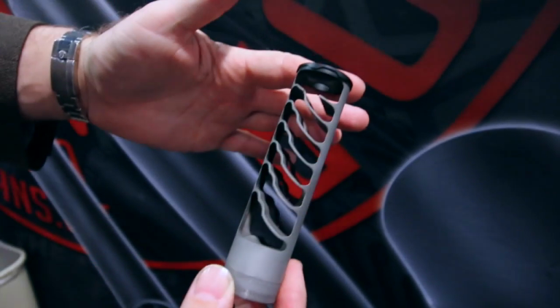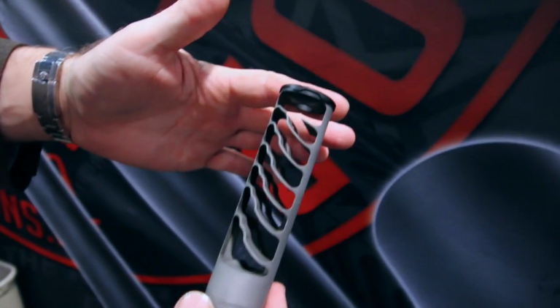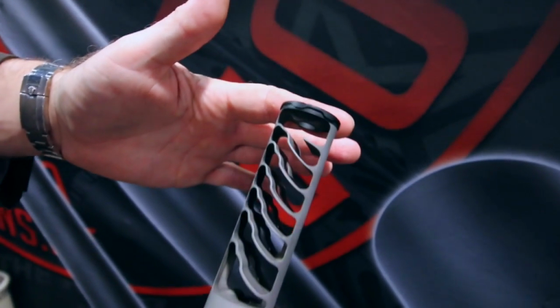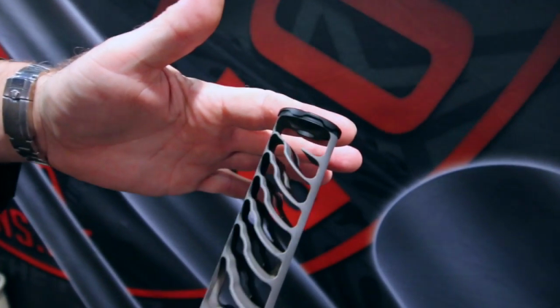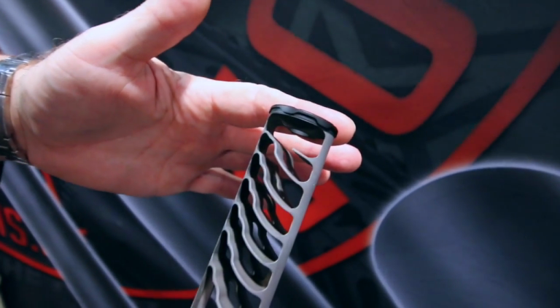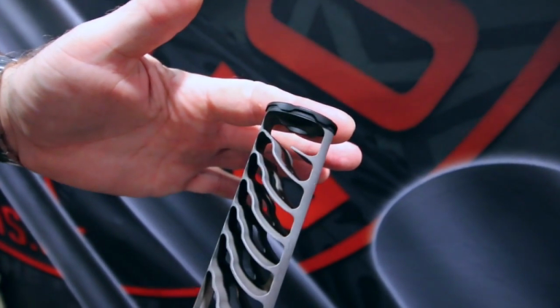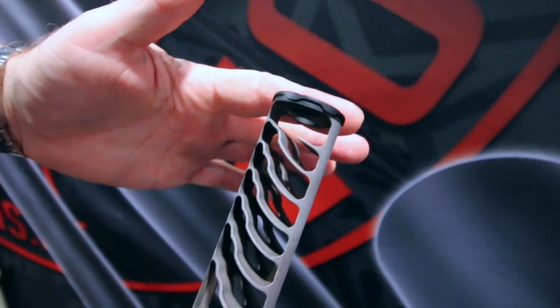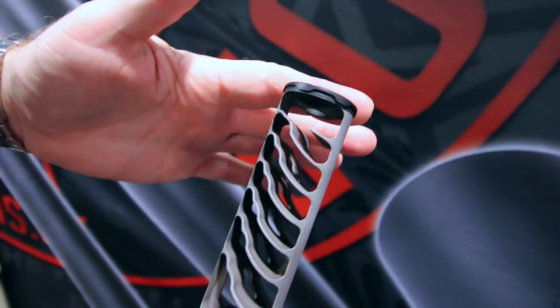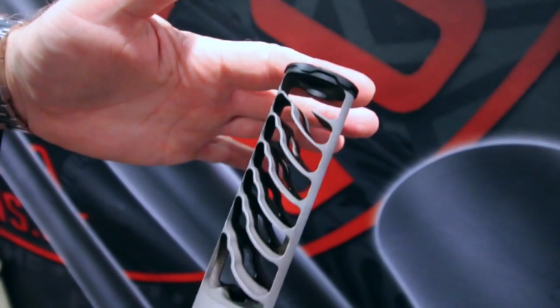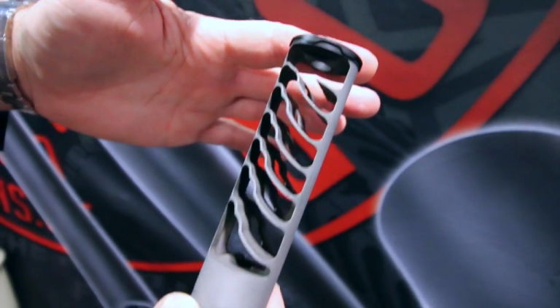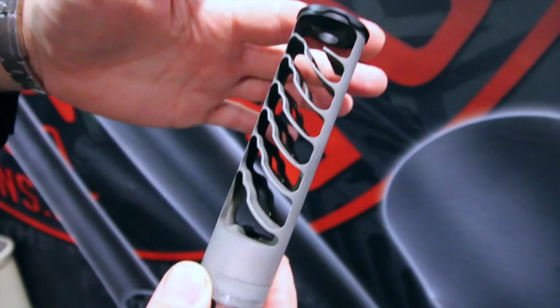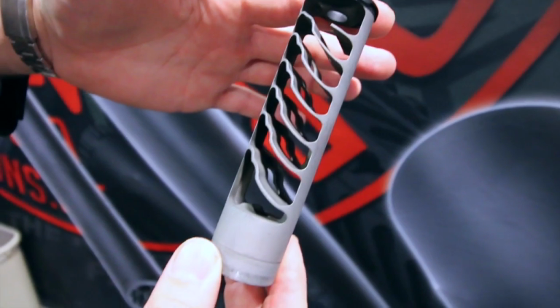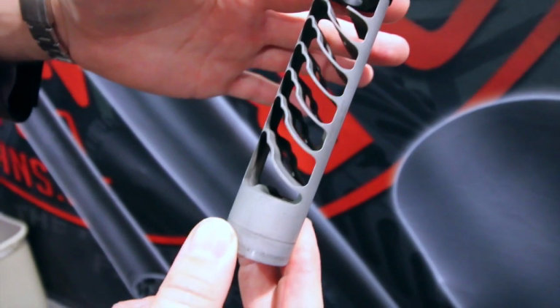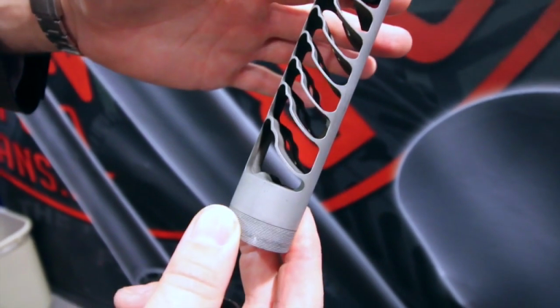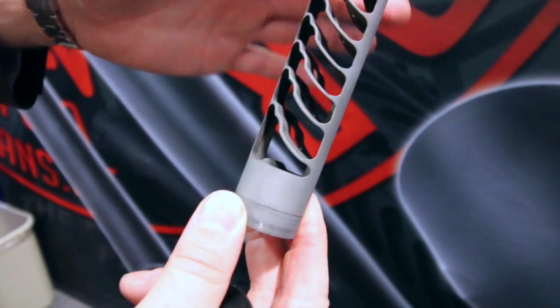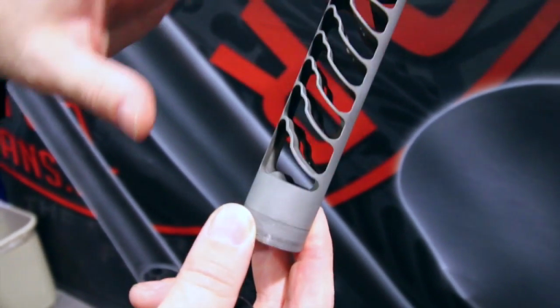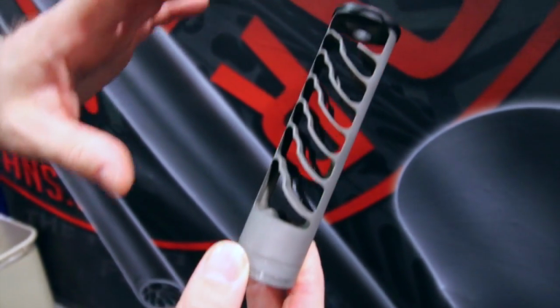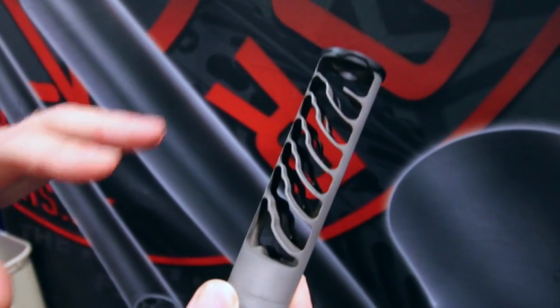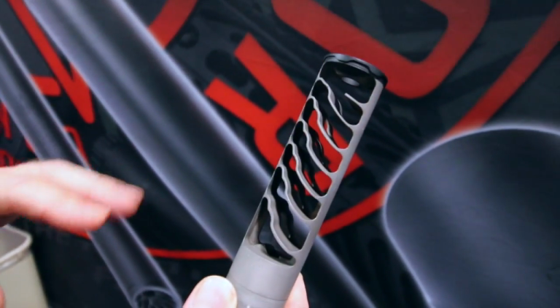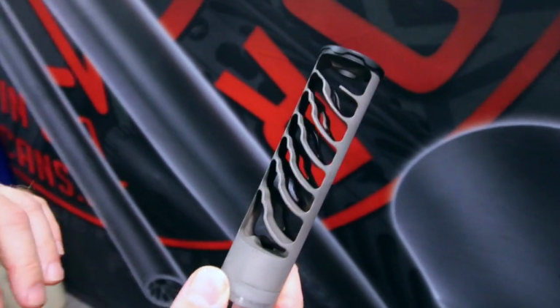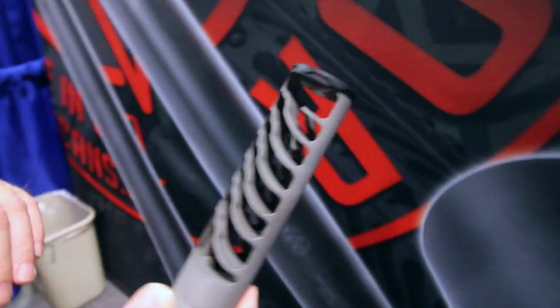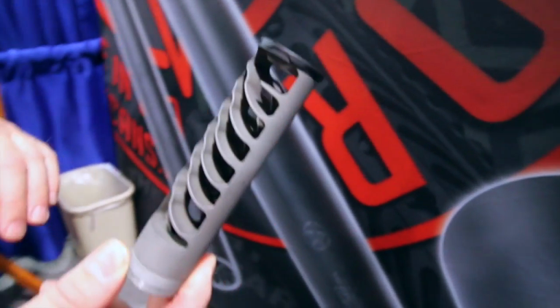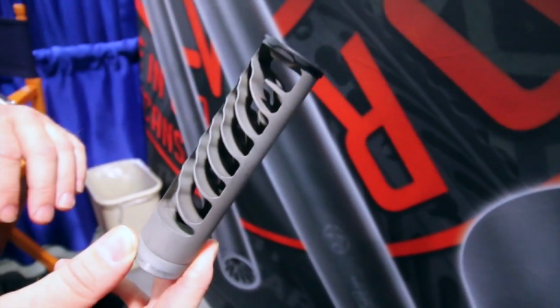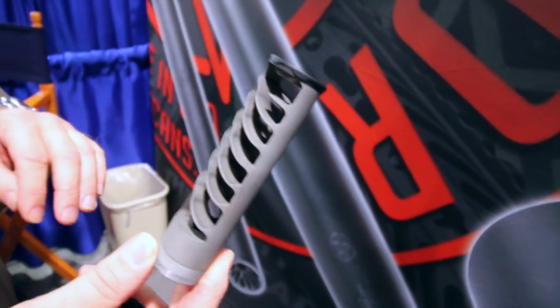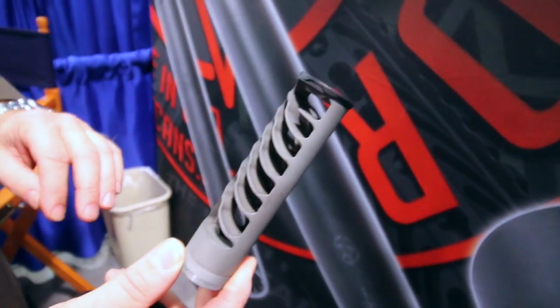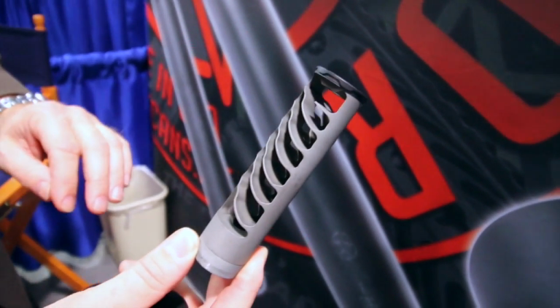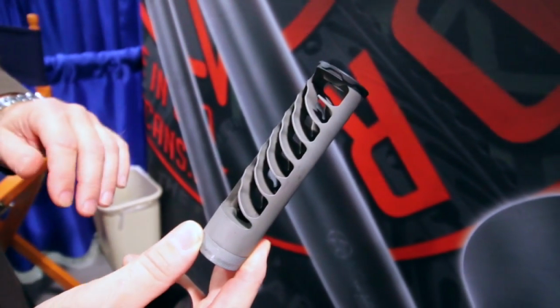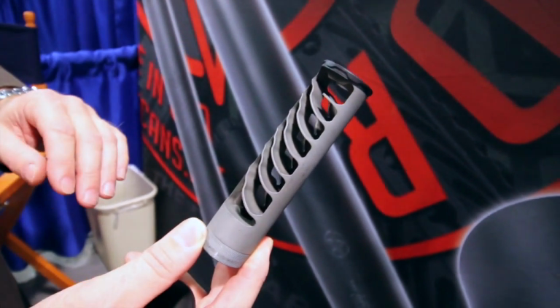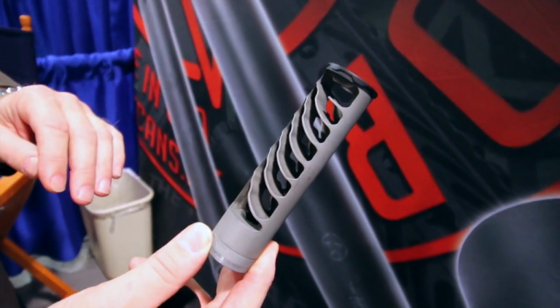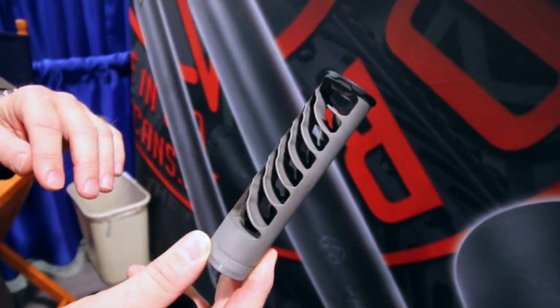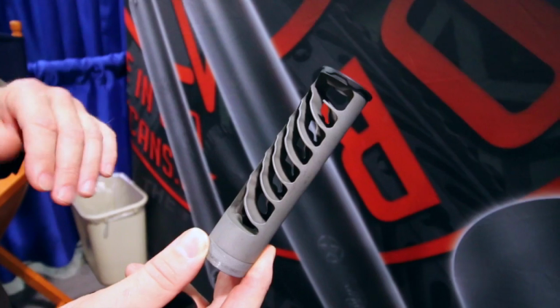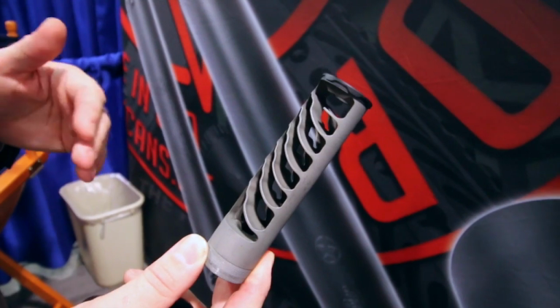This baffle stack draws its roots from the Mystic X design. There are some subtle changes — things that were needed to be done inside this silencer to generate the suppression we wanted in this can.